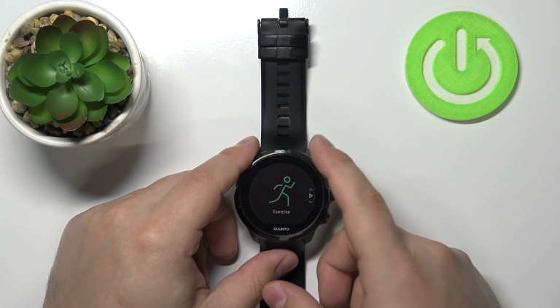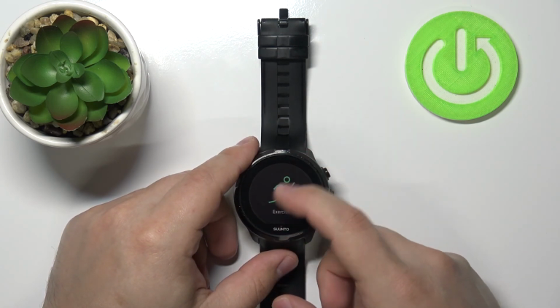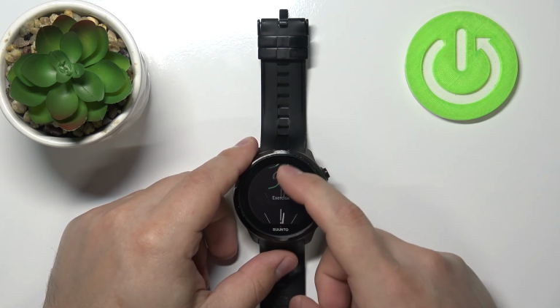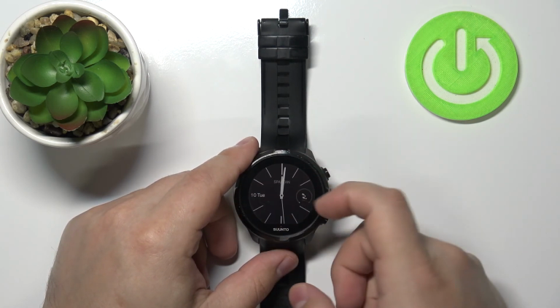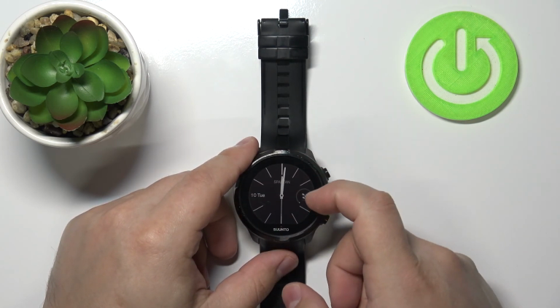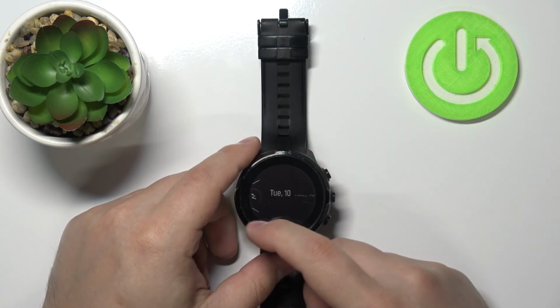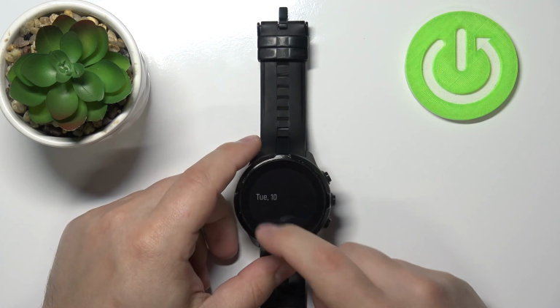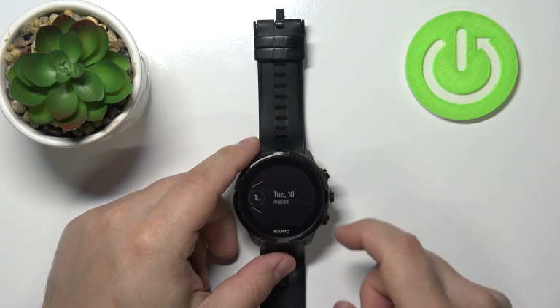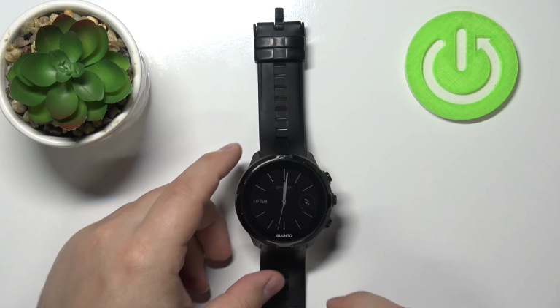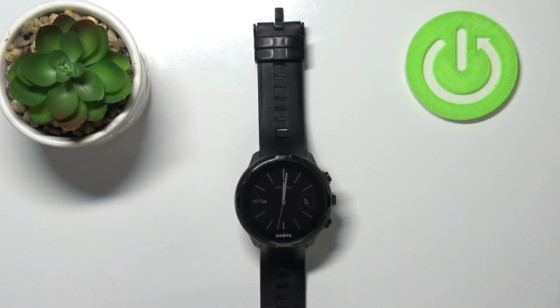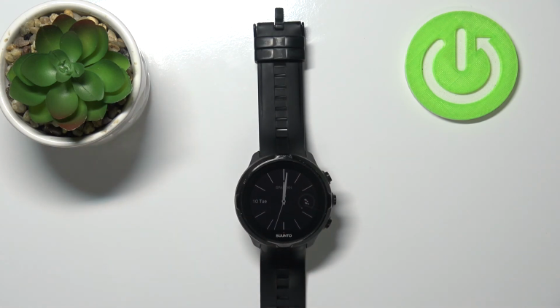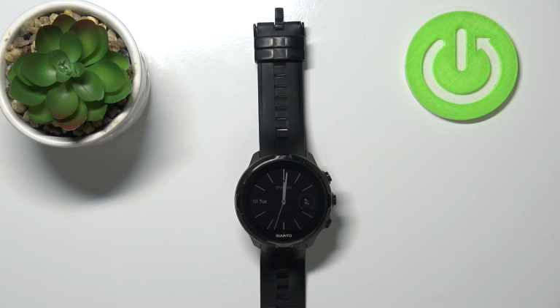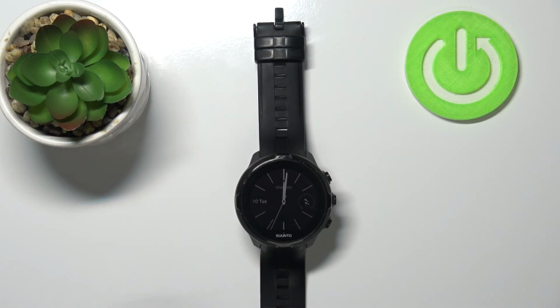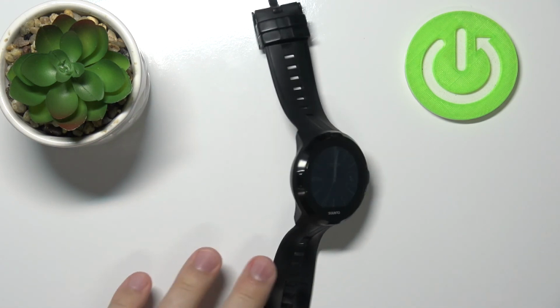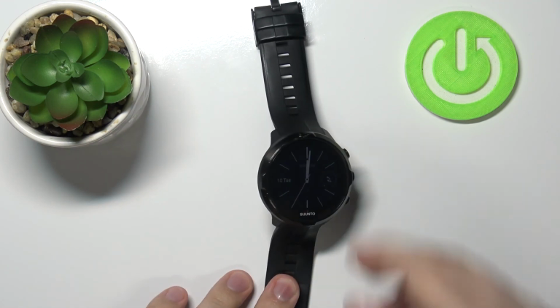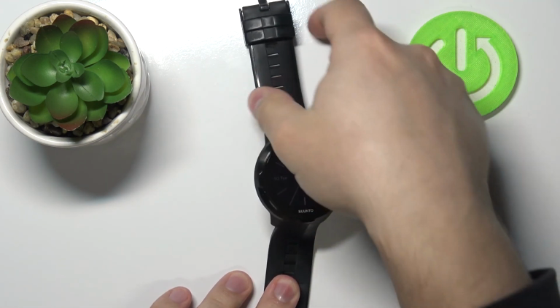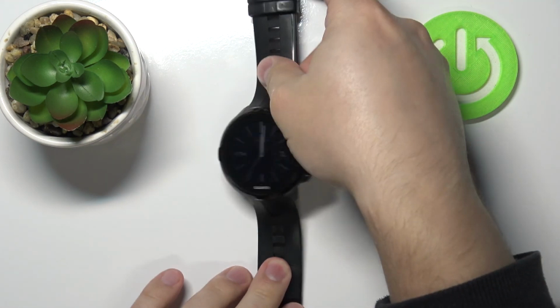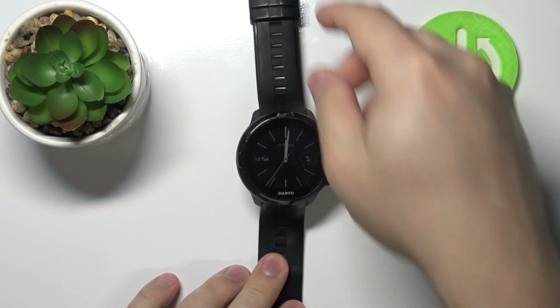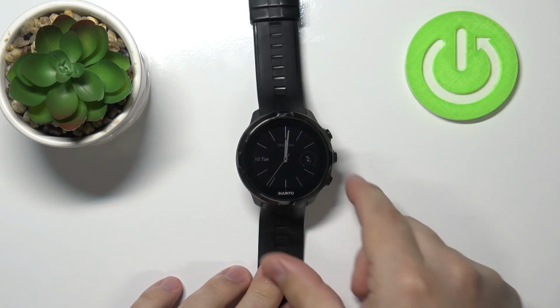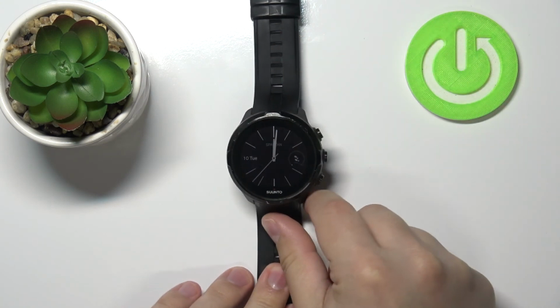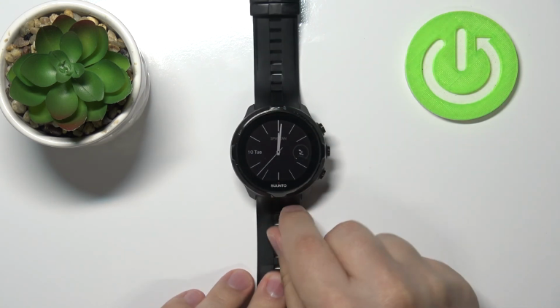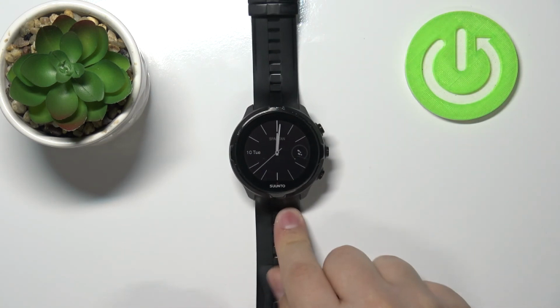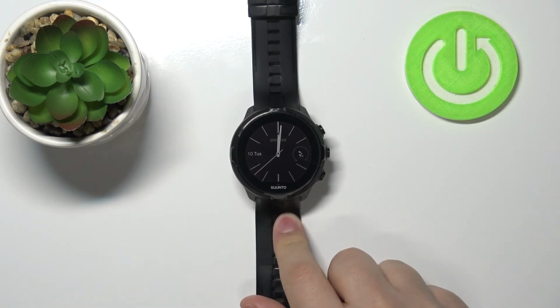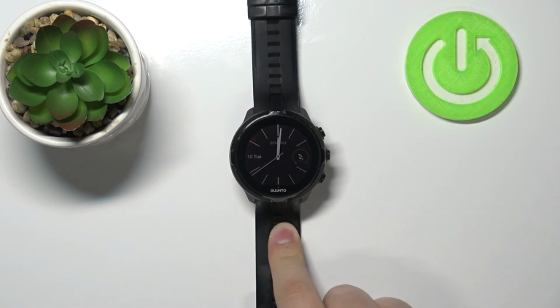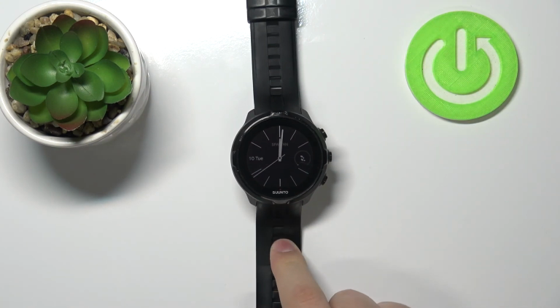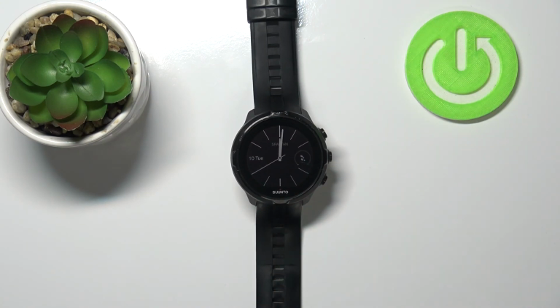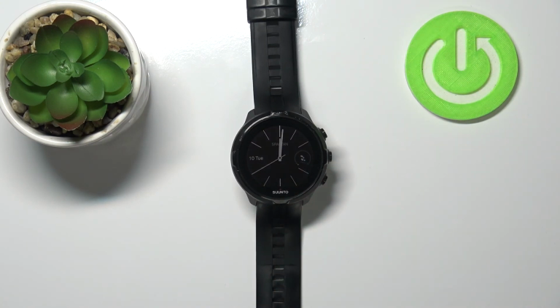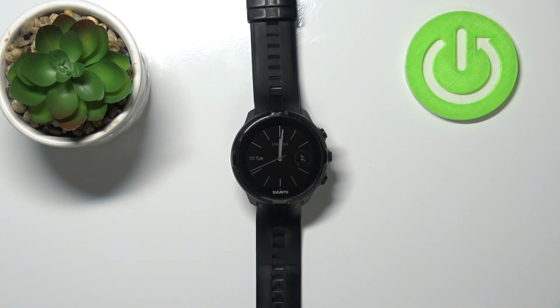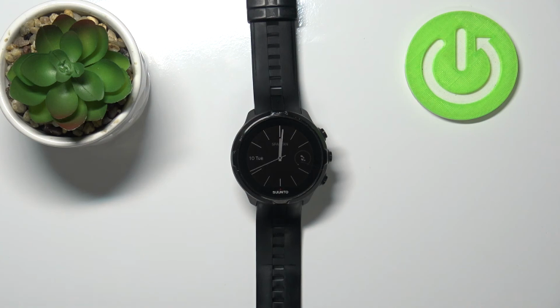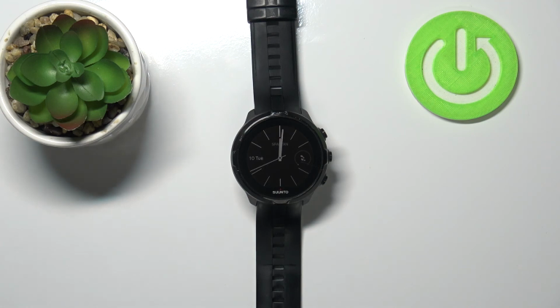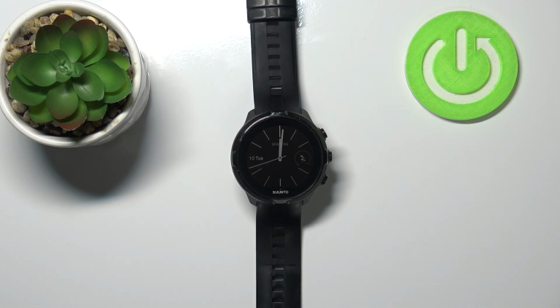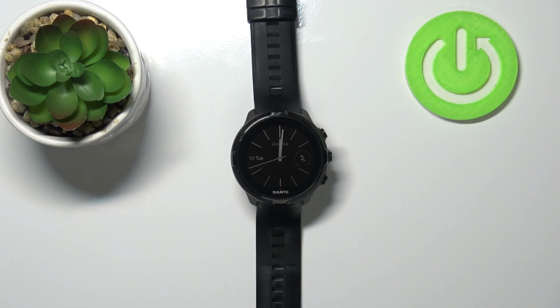And now you can use your watch. That's how you go through the setup on this device. Thank you for watching. If you found this video helpful, please consider subscribing to our channel and leaving a like on the video.